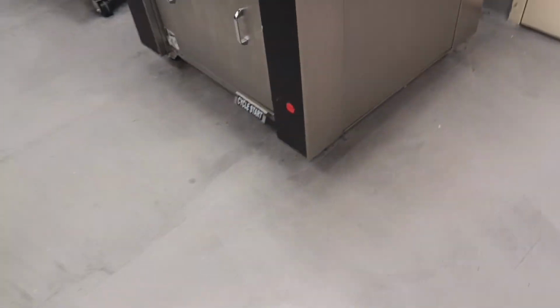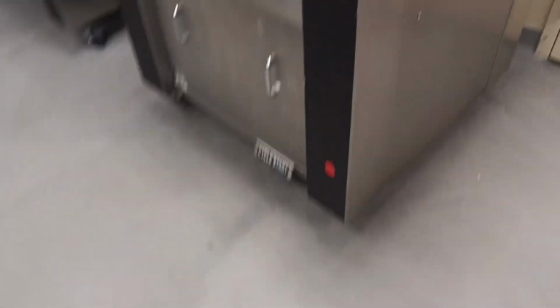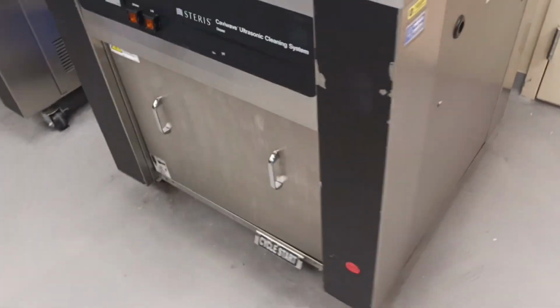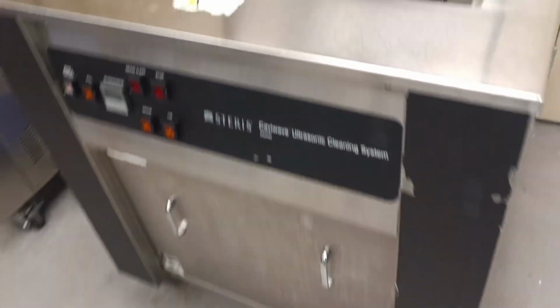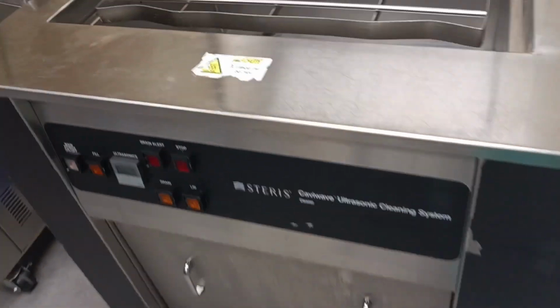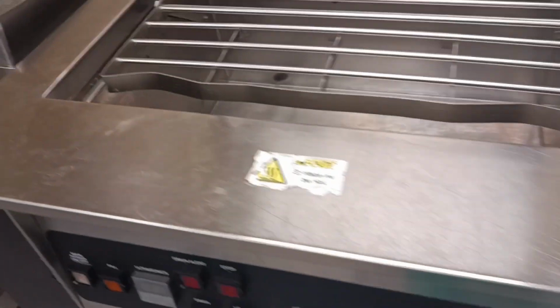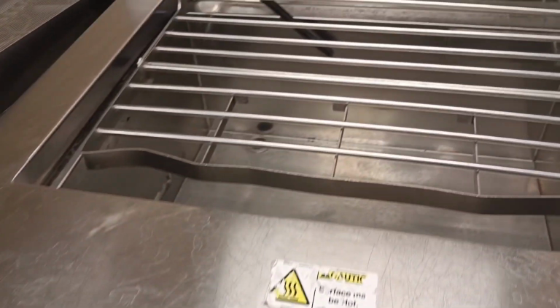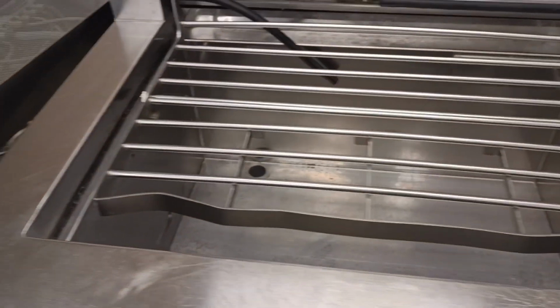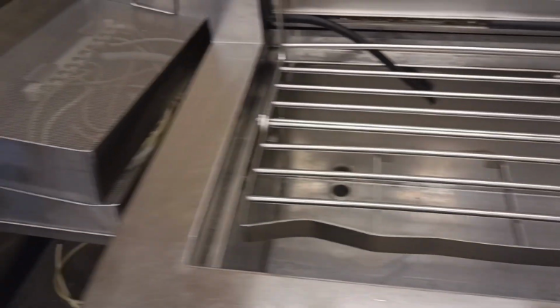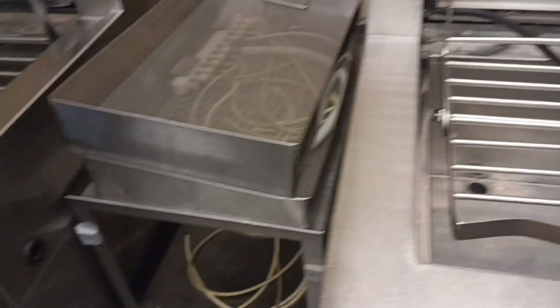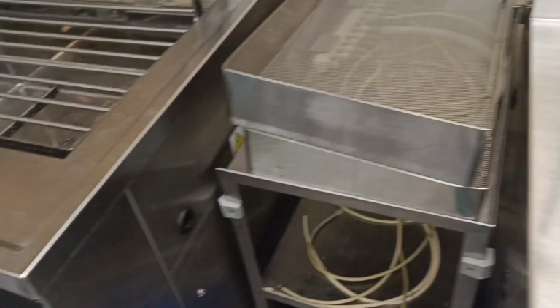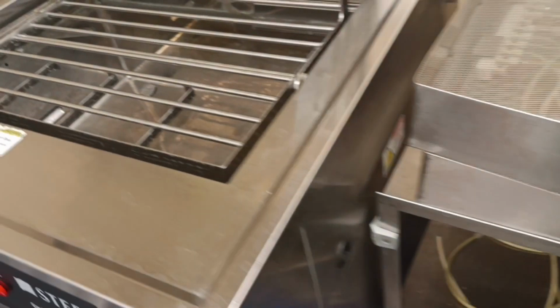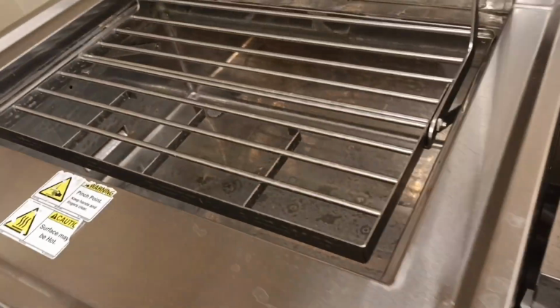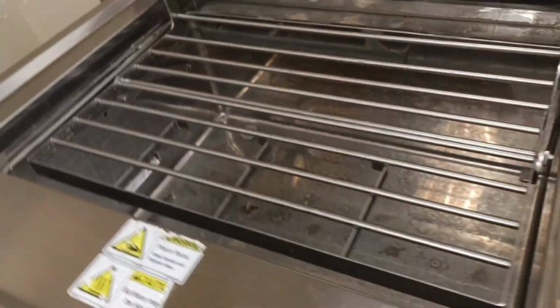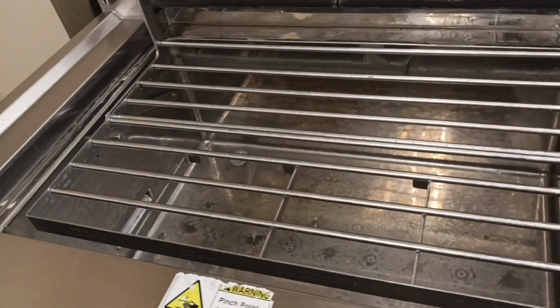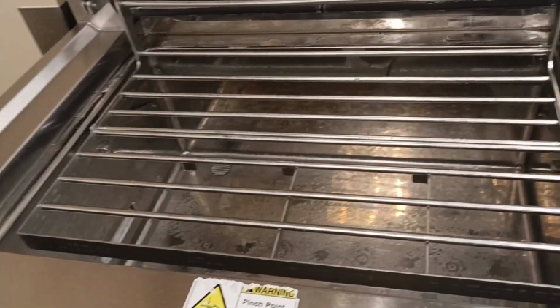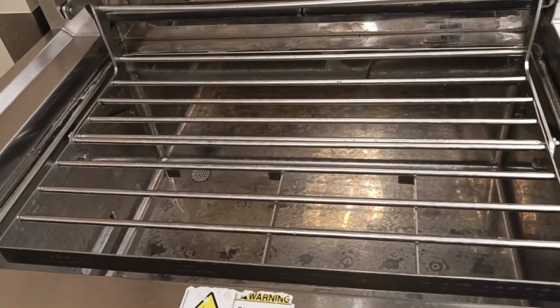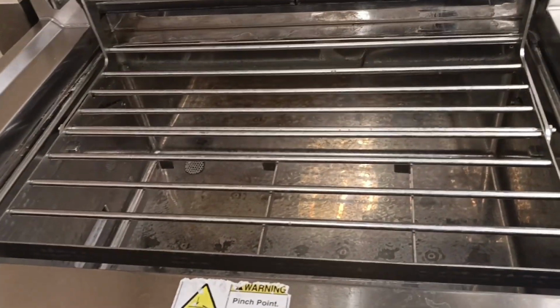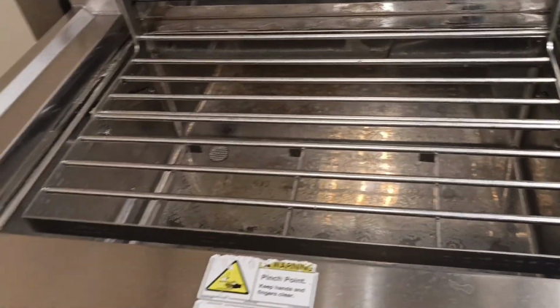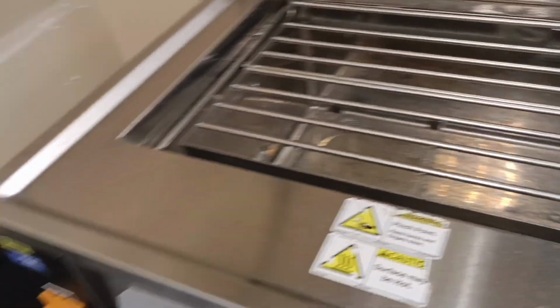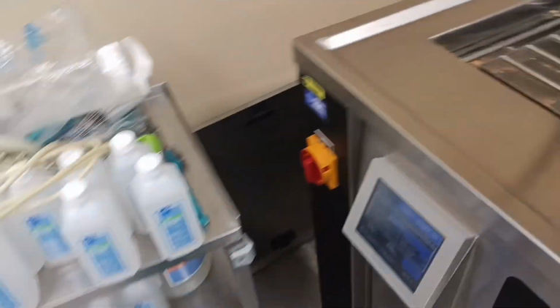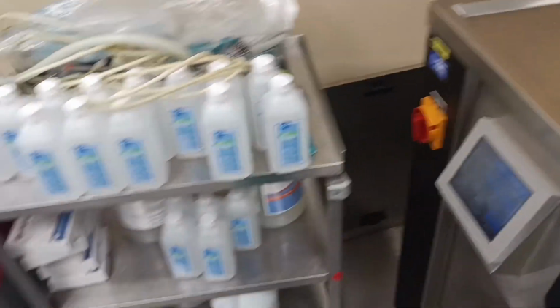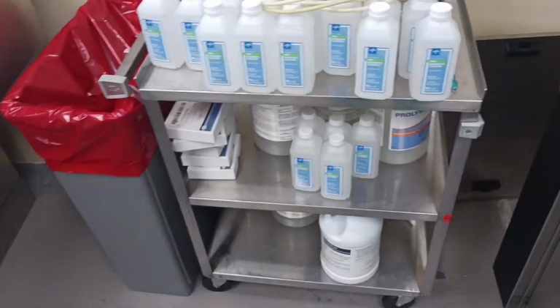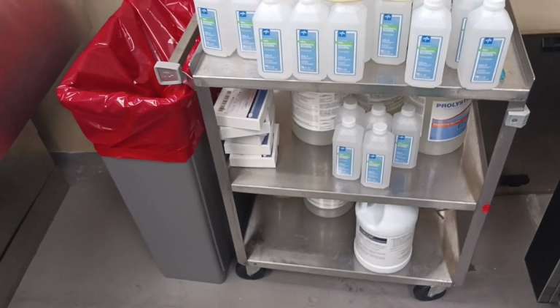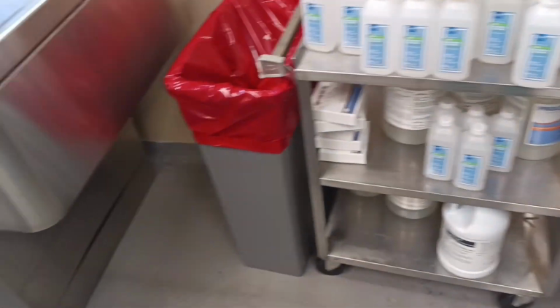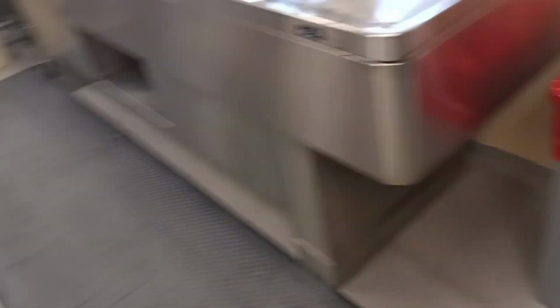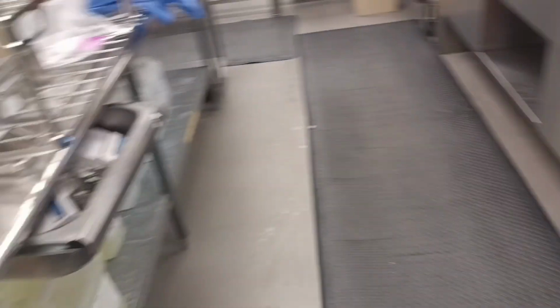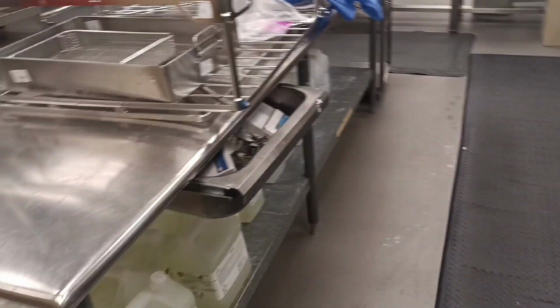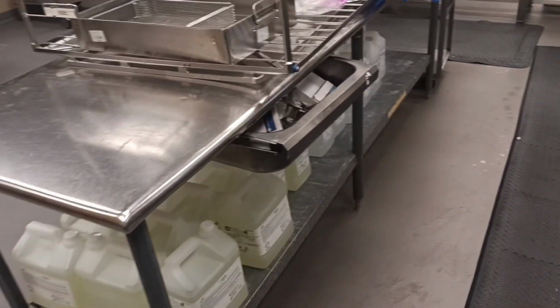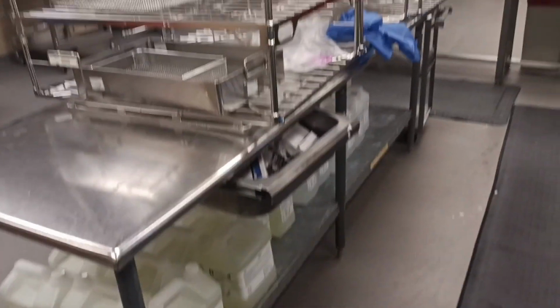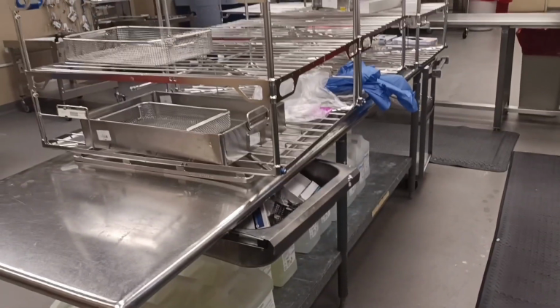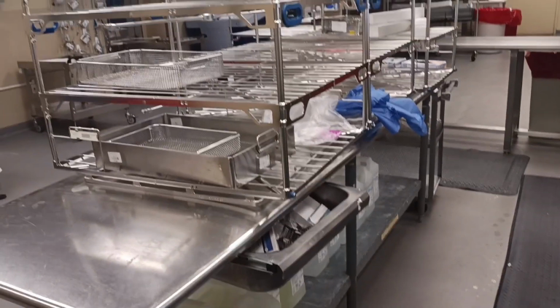So guys, without saying too much, I'm just going to add a clip here on how instruments are being processed and sent to the other side. And today we'll be doing a minor set. Hope you enjoy it, and please don't forget to subscribe.